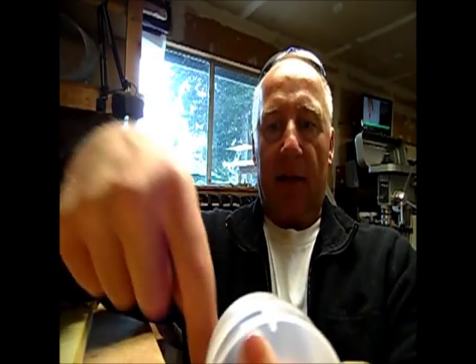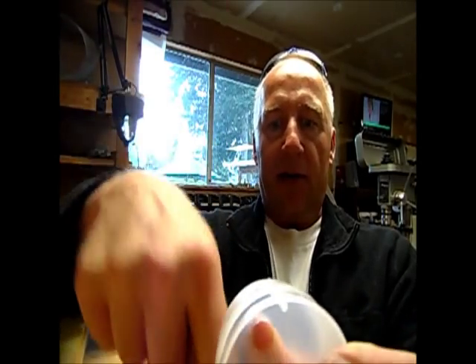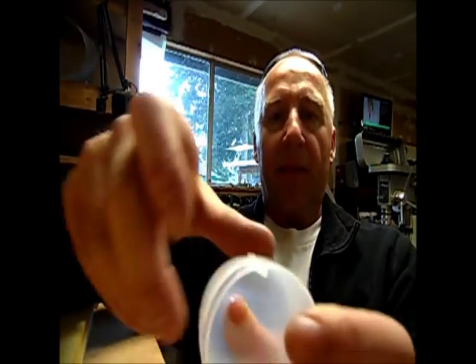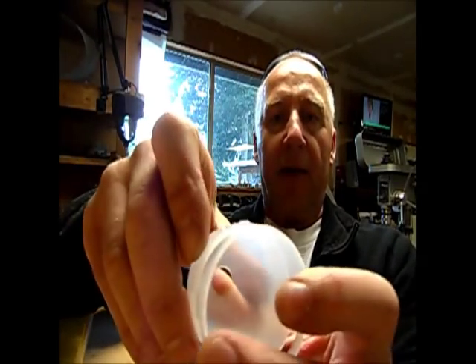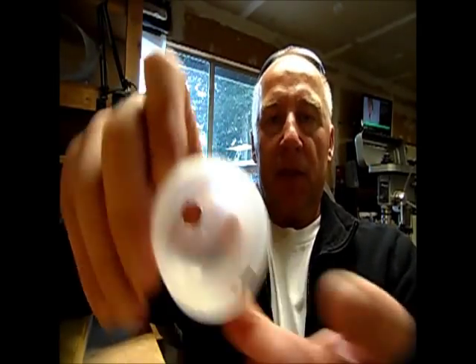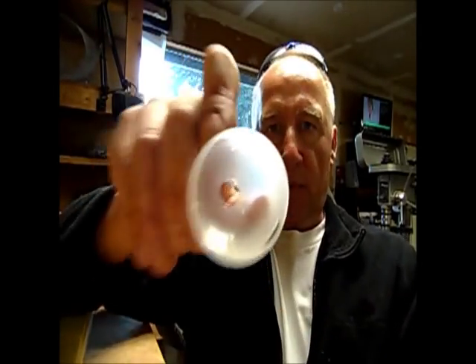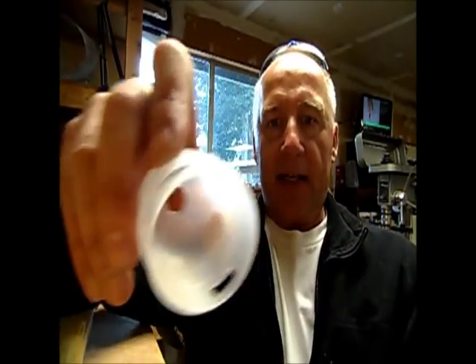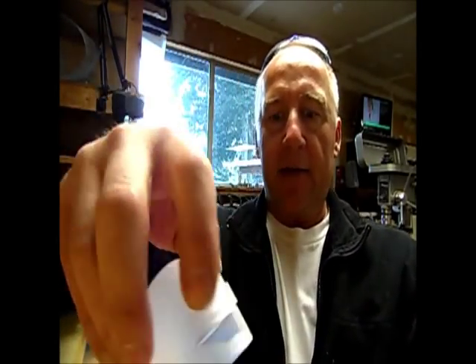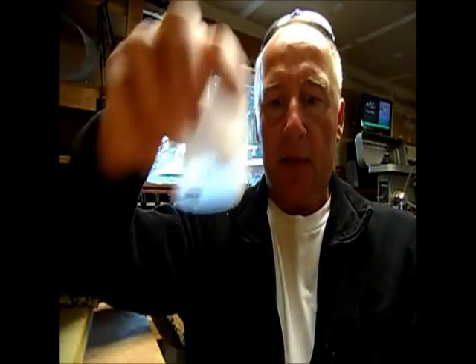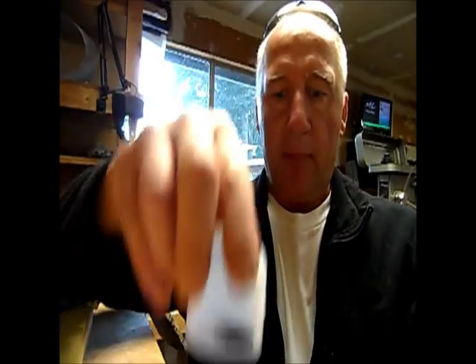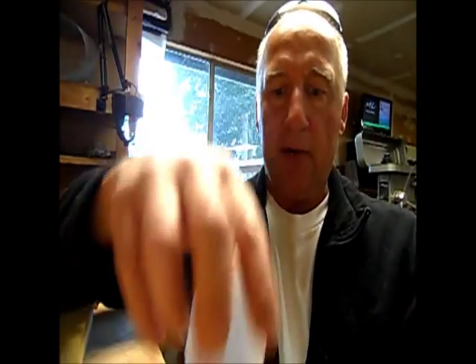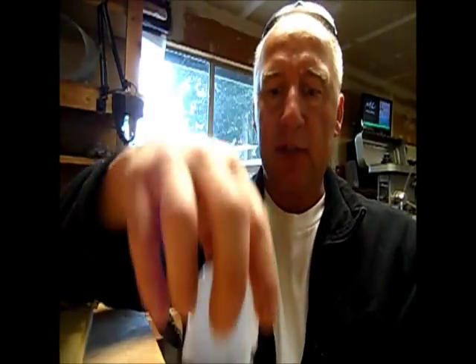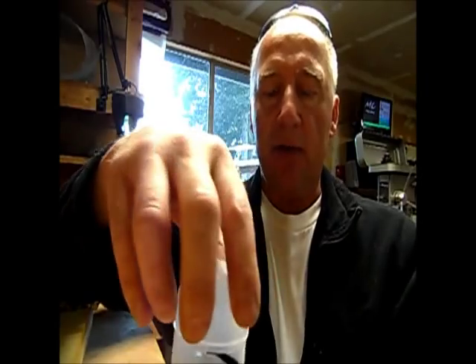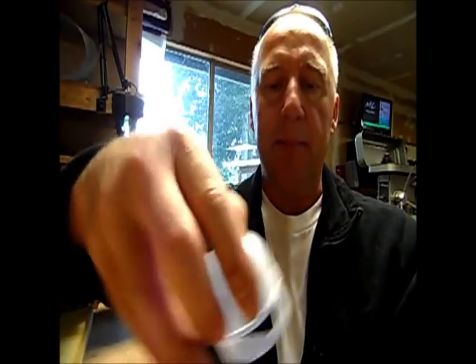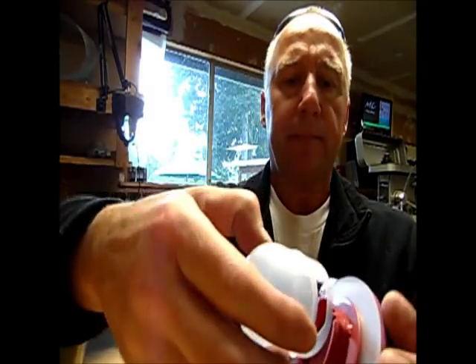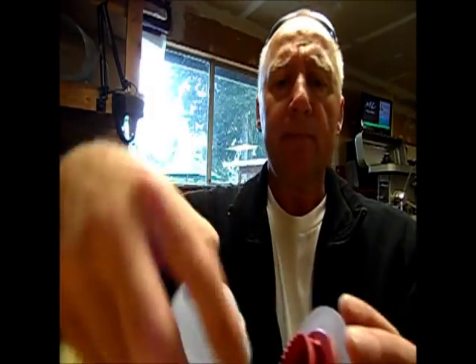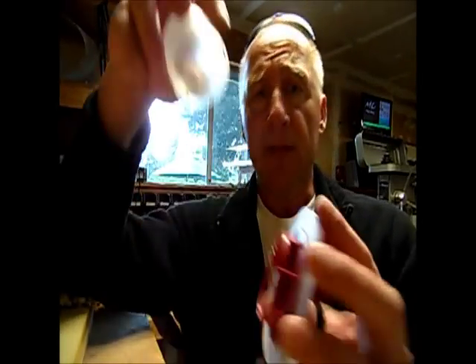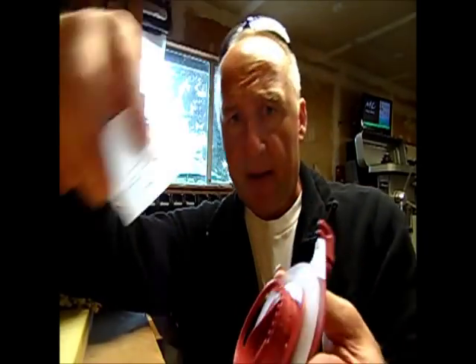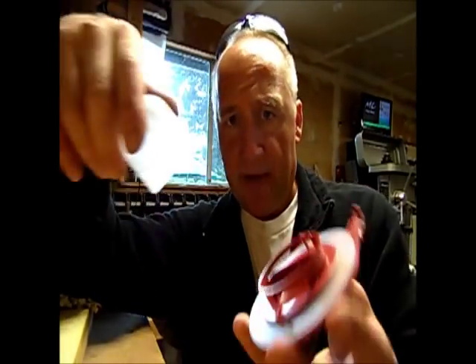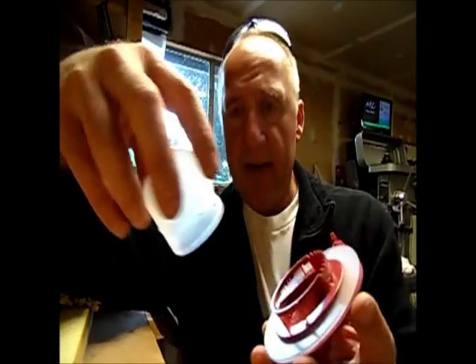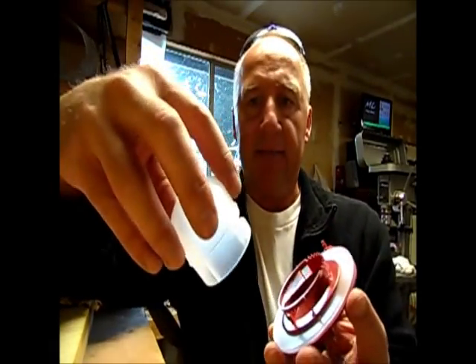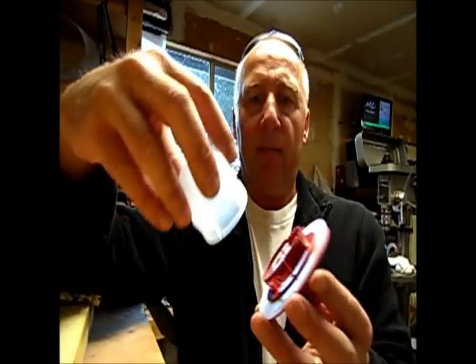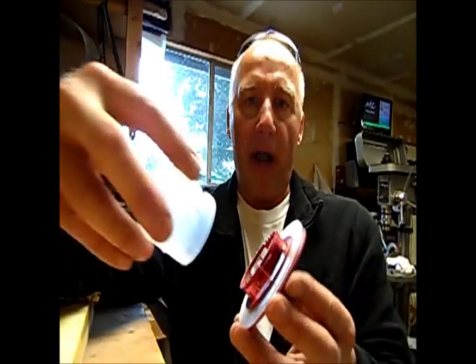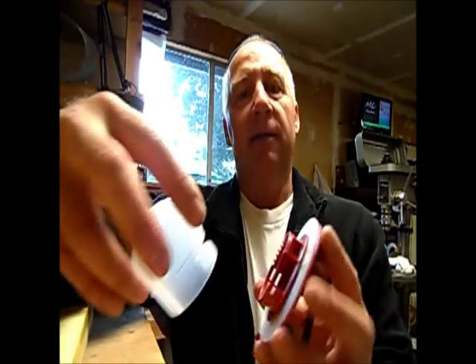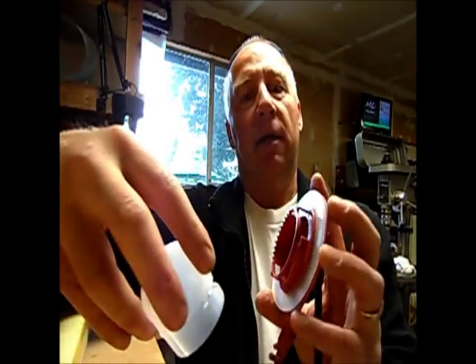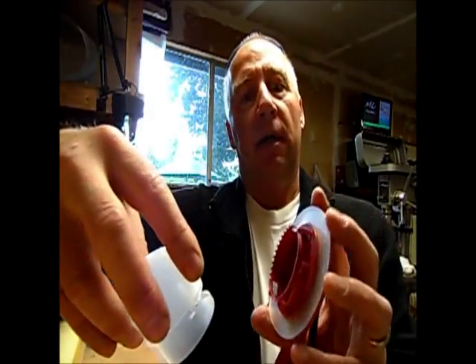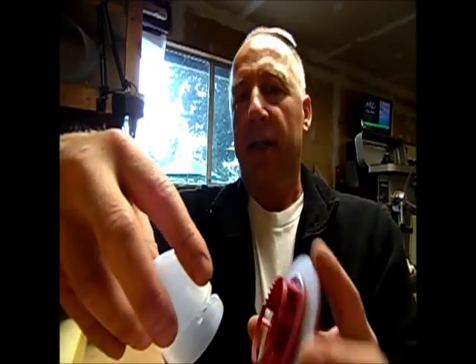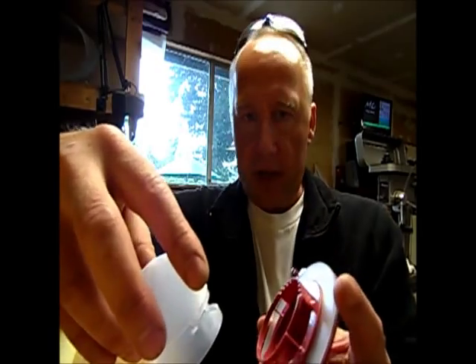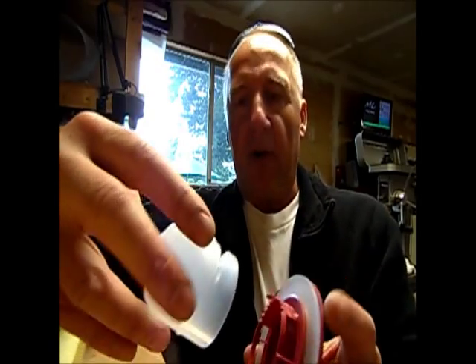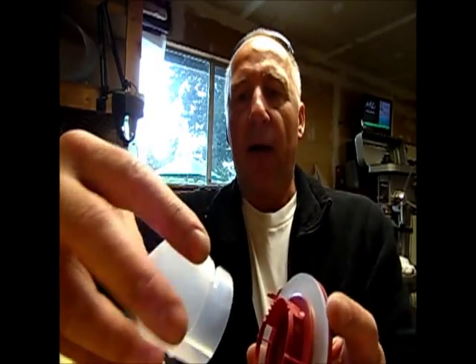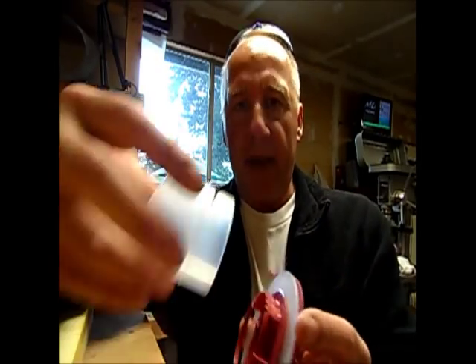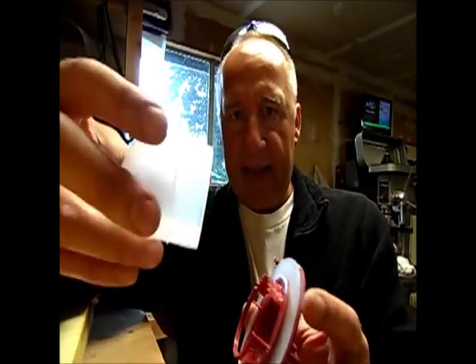Here is the little dent on the outside that indexes on your stop. When you put it back together, you want to put it in whichever slot you want. They came from the factory at a 1, which is way too short, so I want to make it a 10.